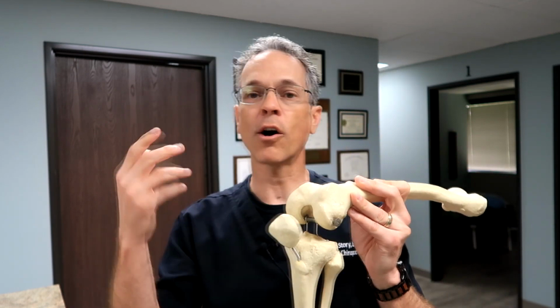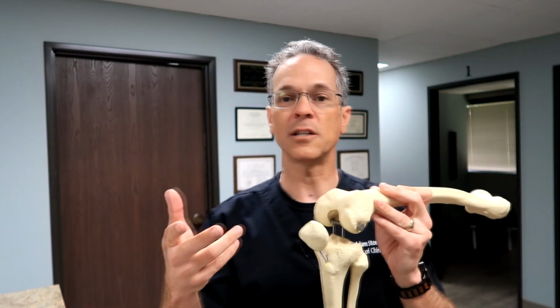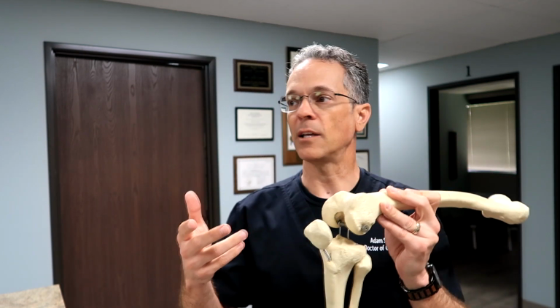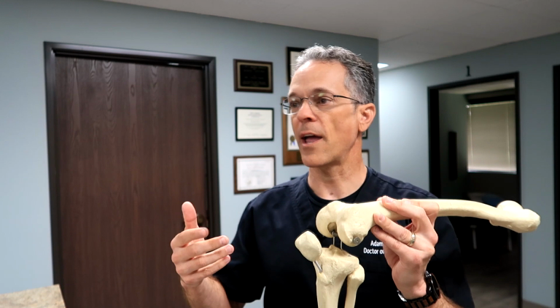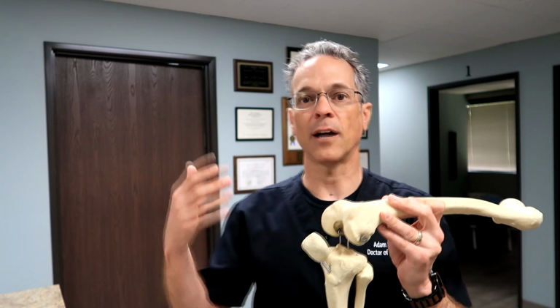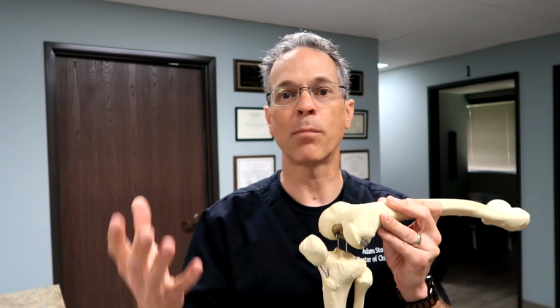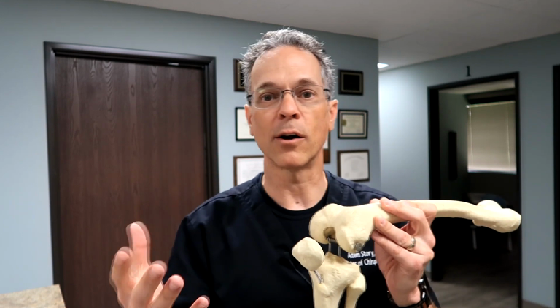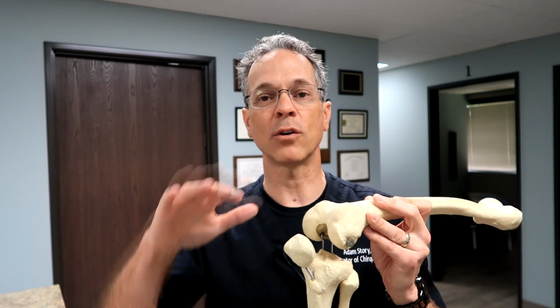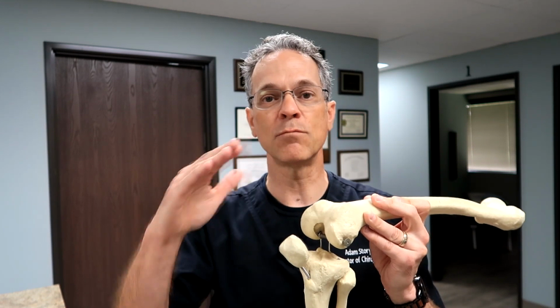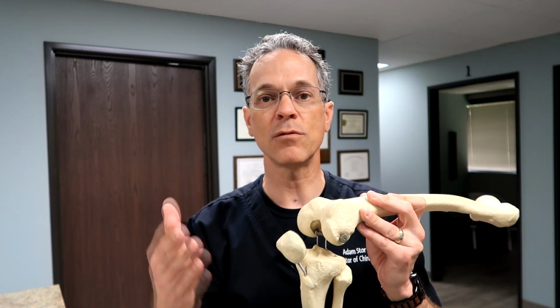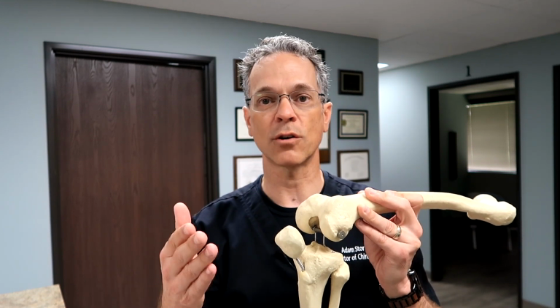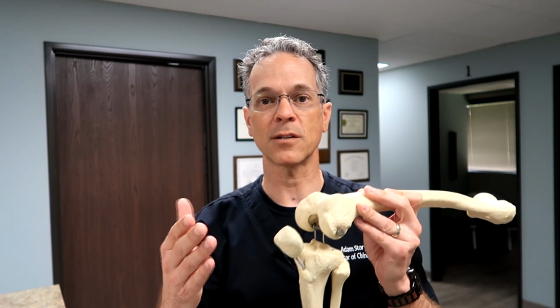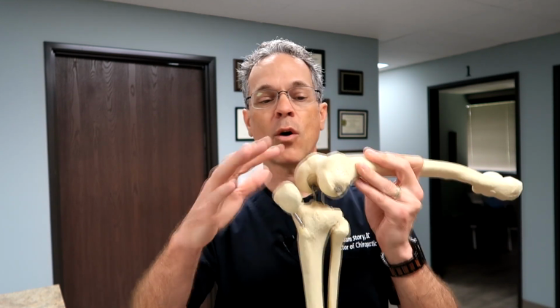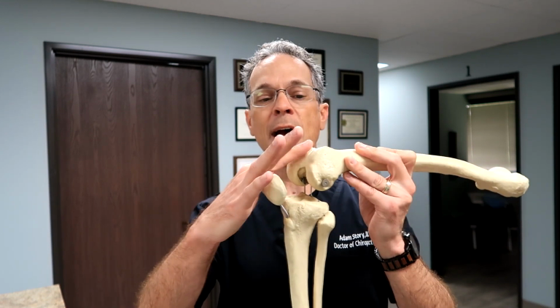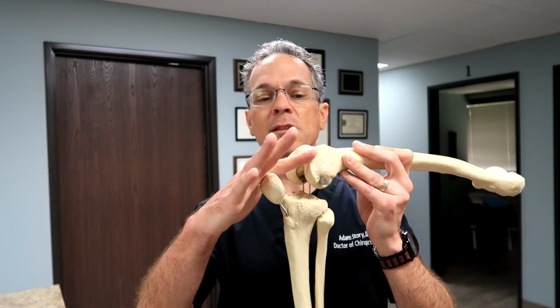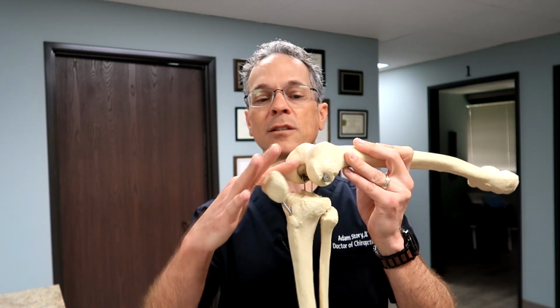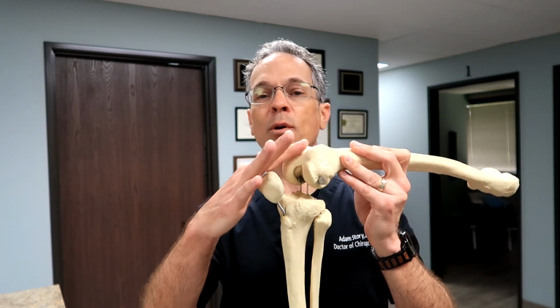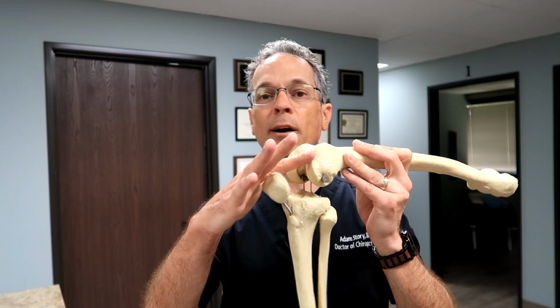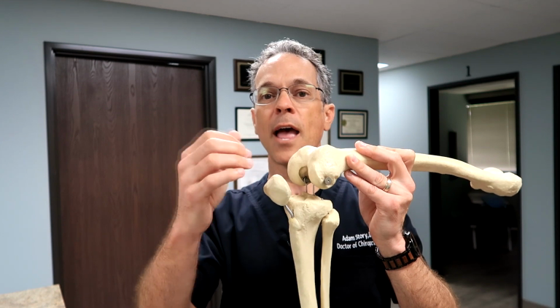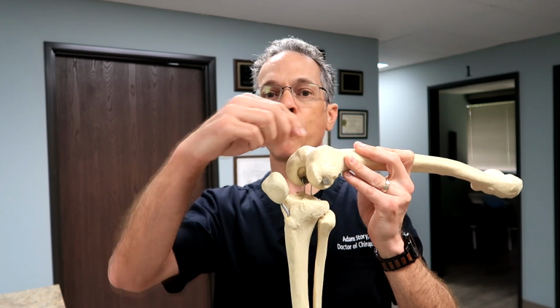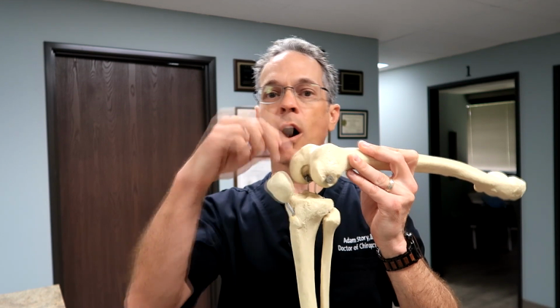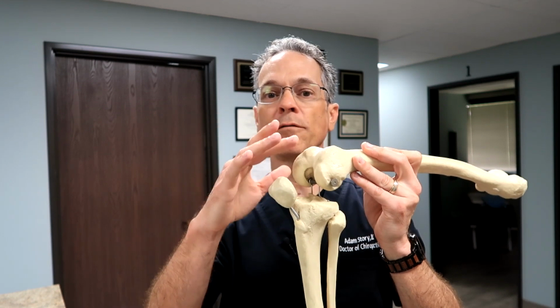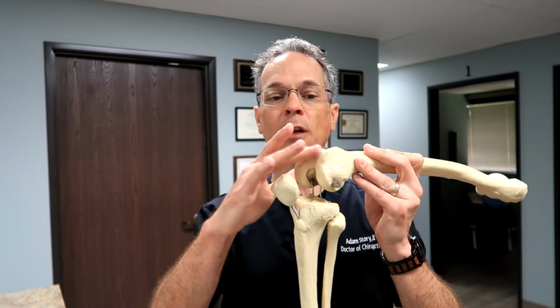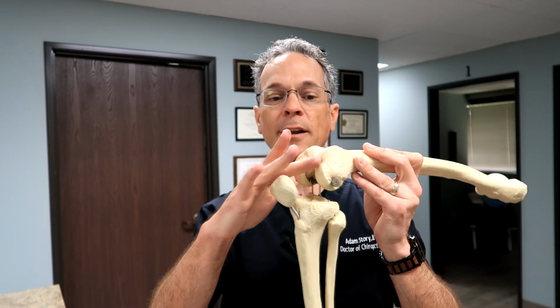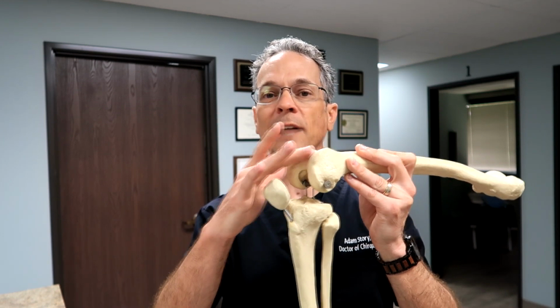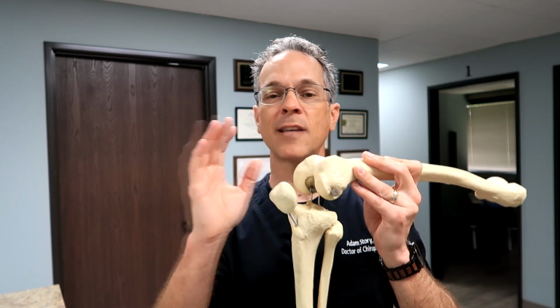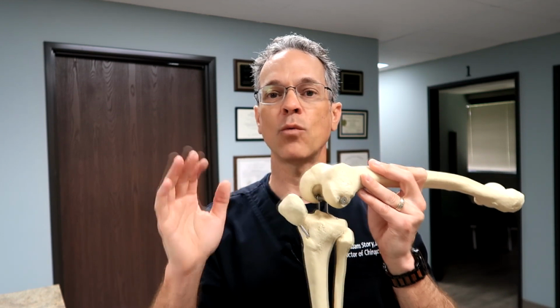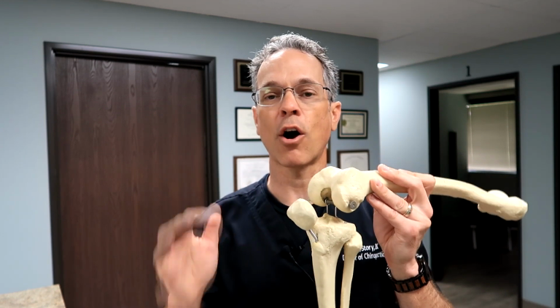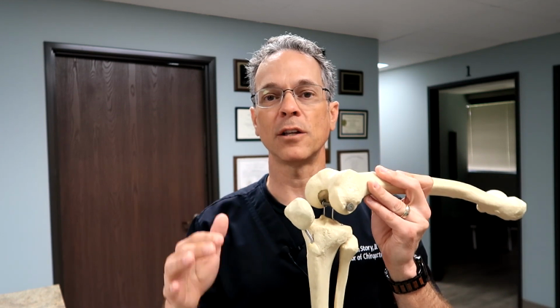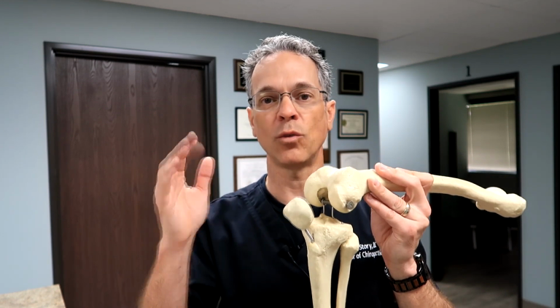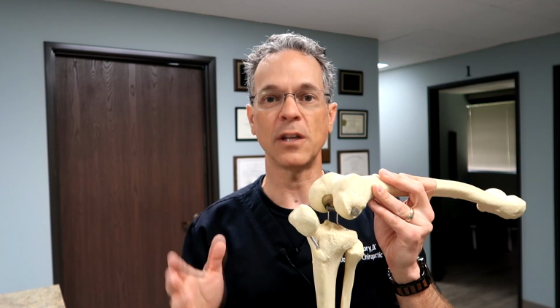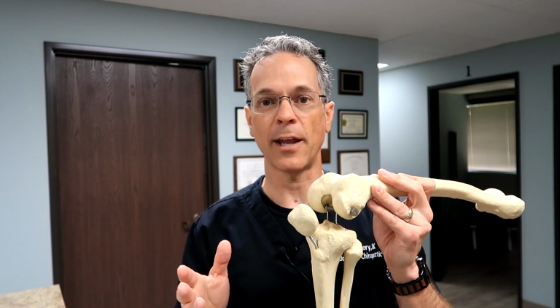Cartilage is like a Tupperware — it's a very smooth surface. Imagine the Tupperware and you poured olive oil on it. That's exactly what cartilage feels like.